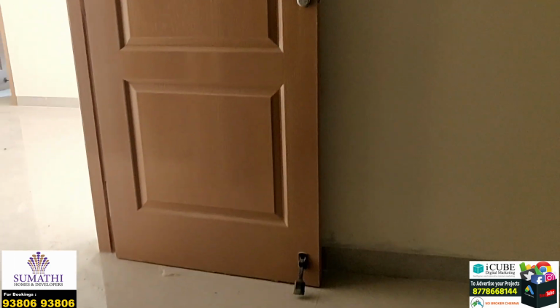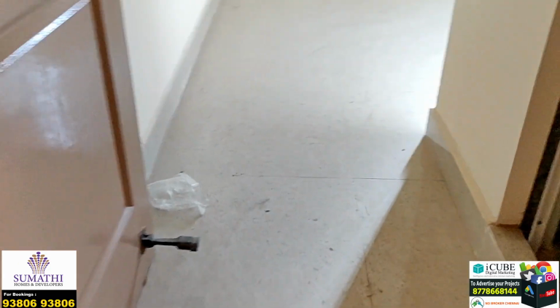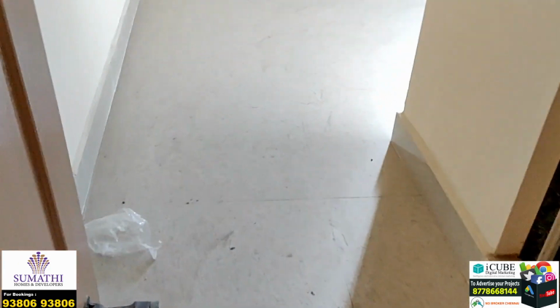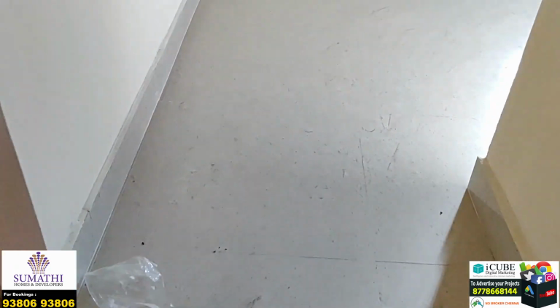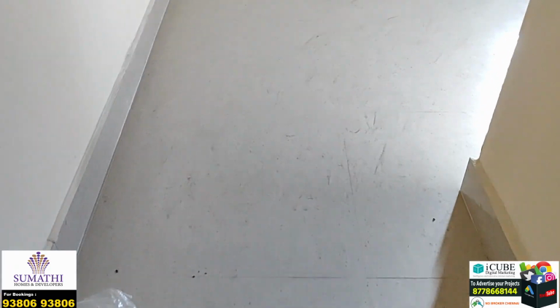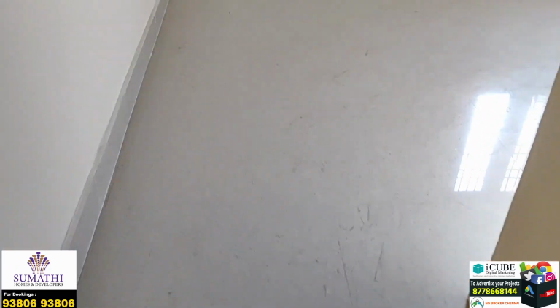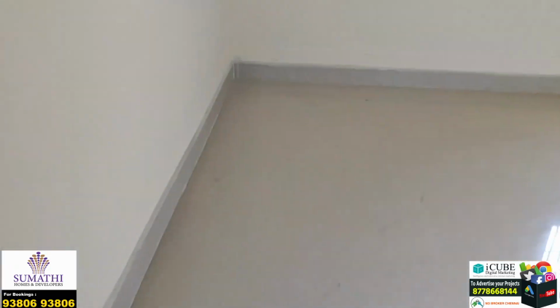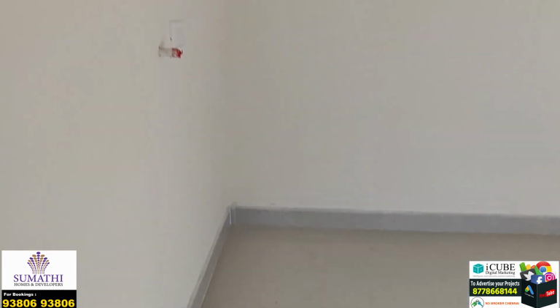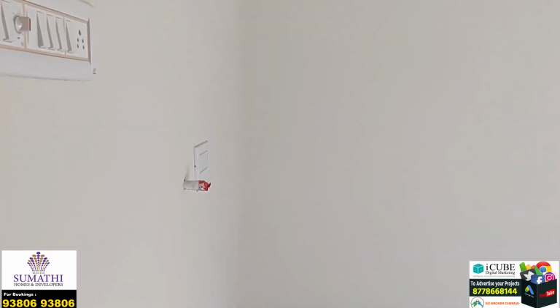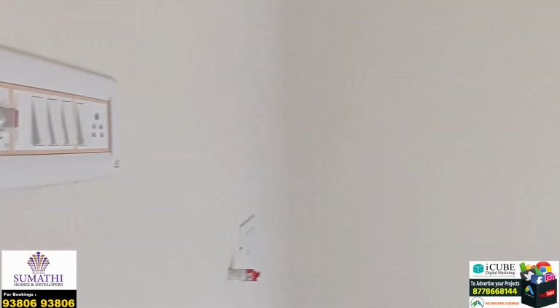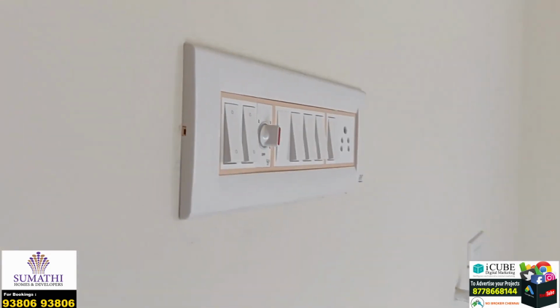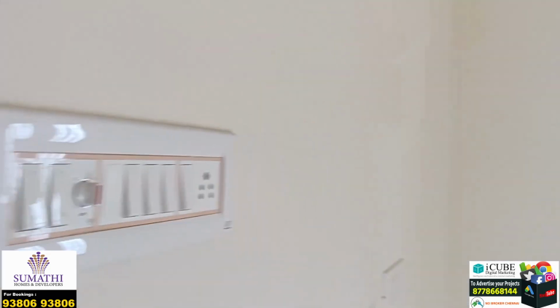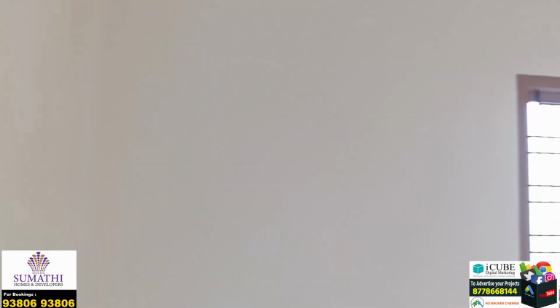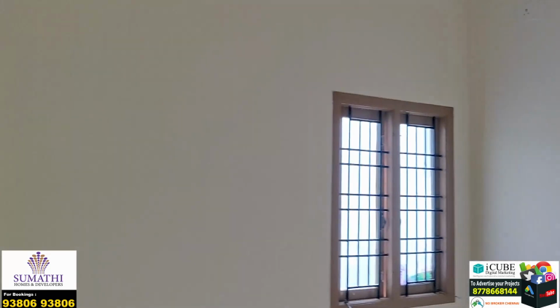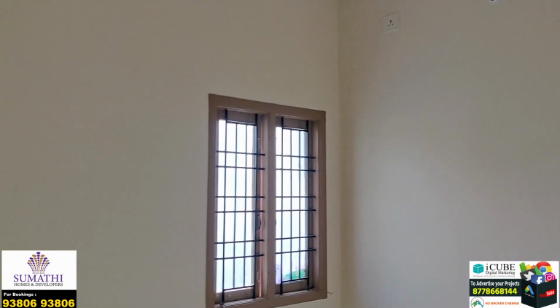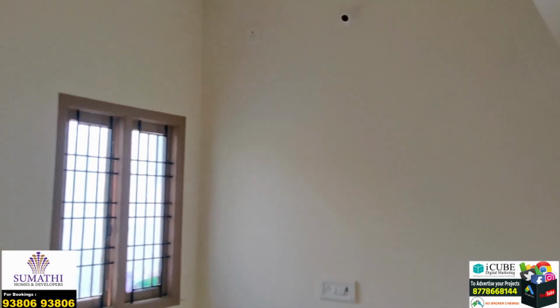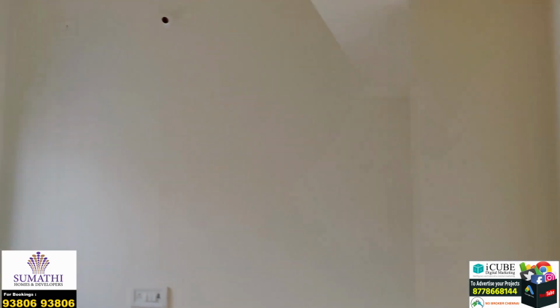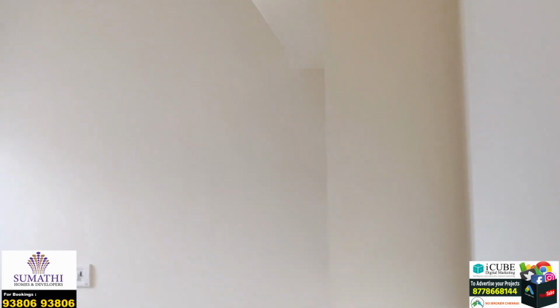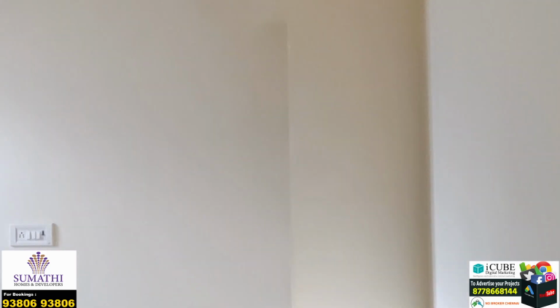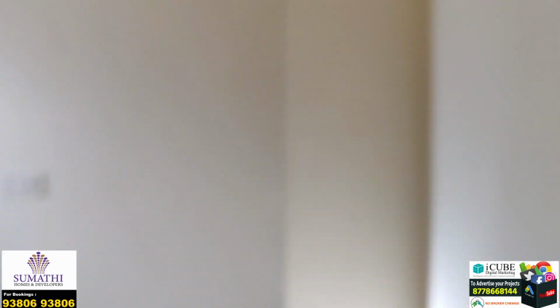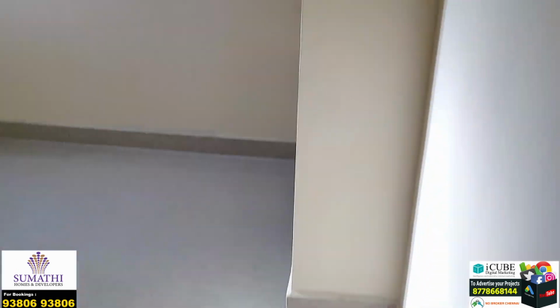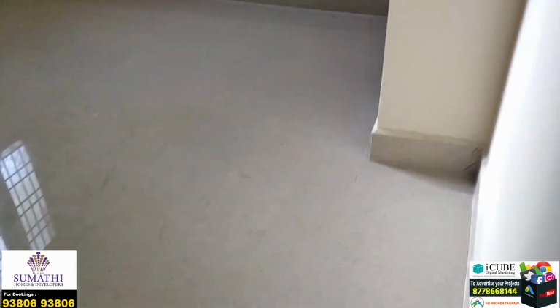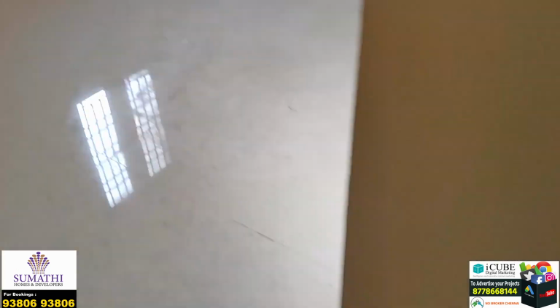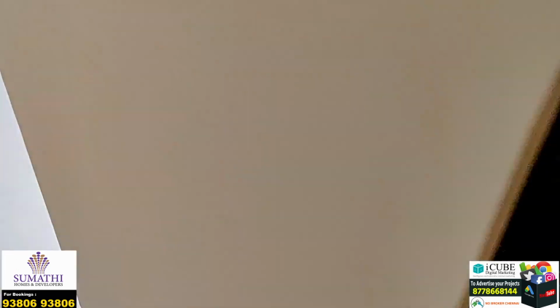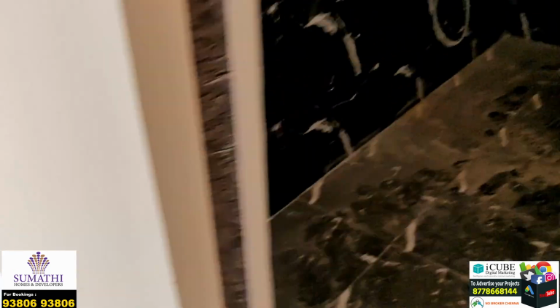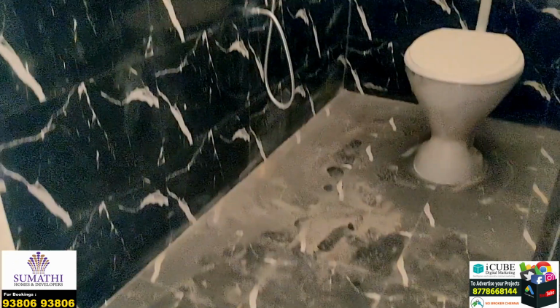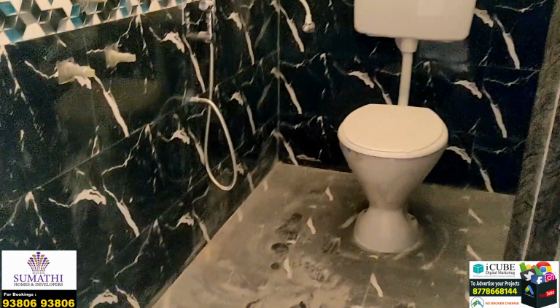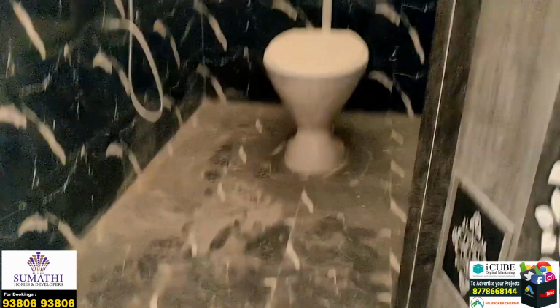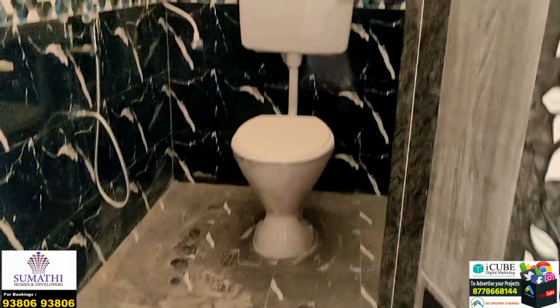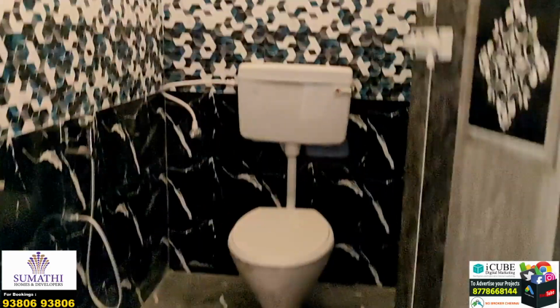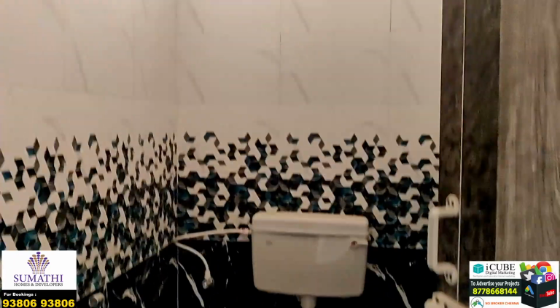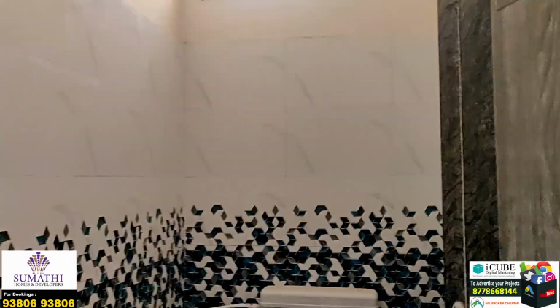Now we are looking at the bedroom. You can see a very spacious bedroom. This is a common toilet.